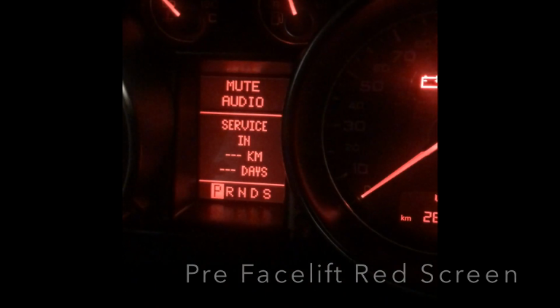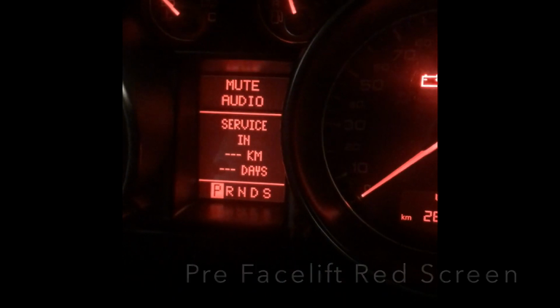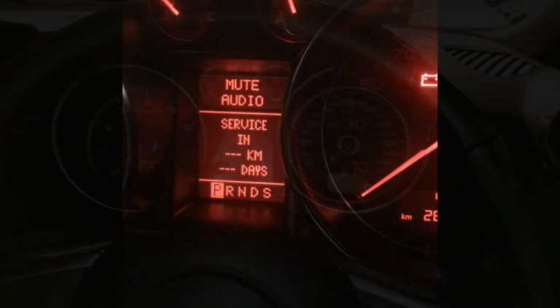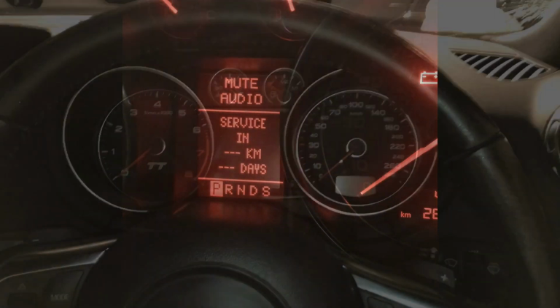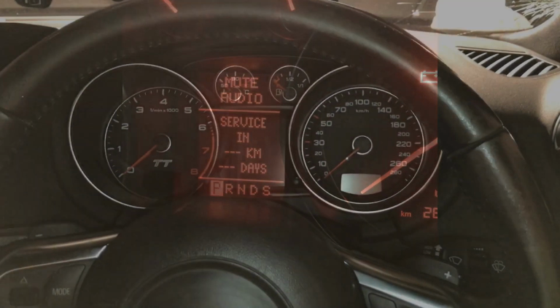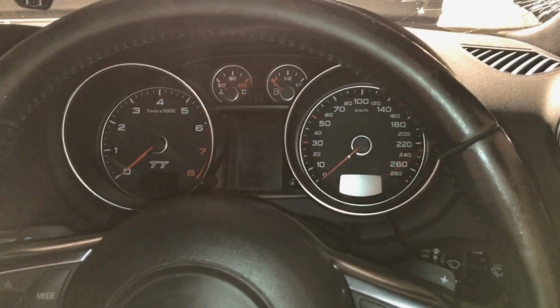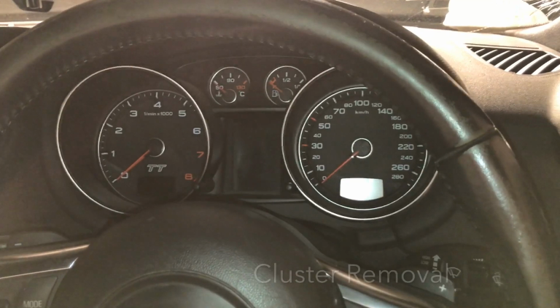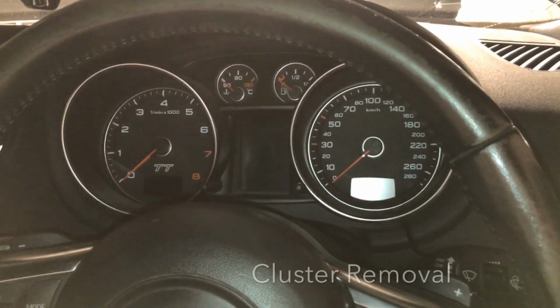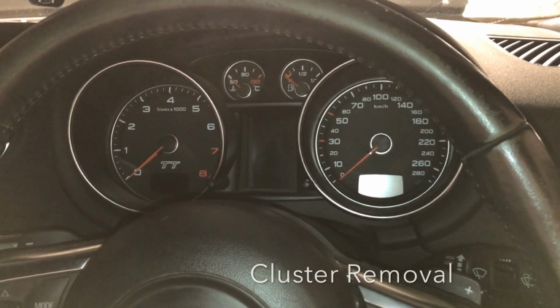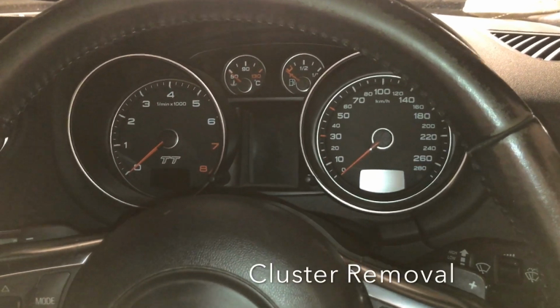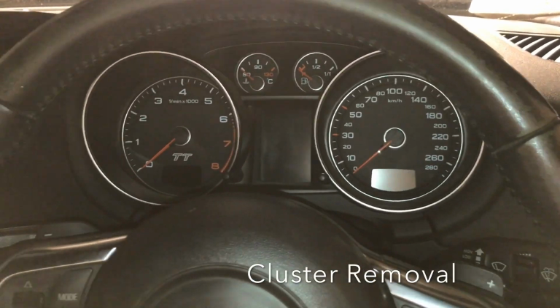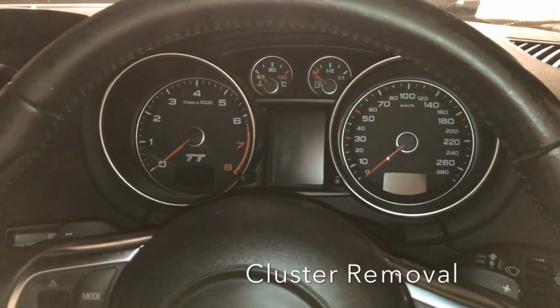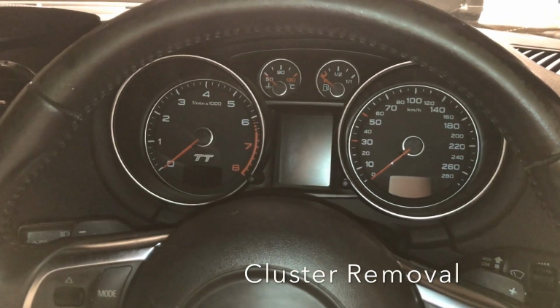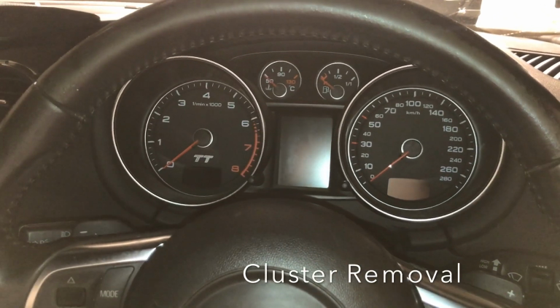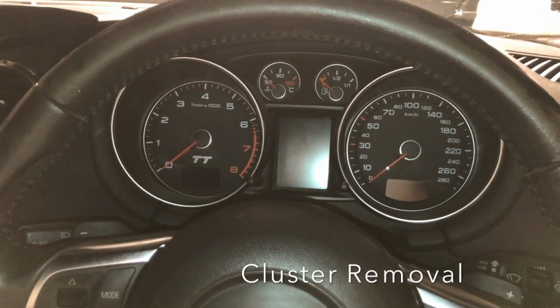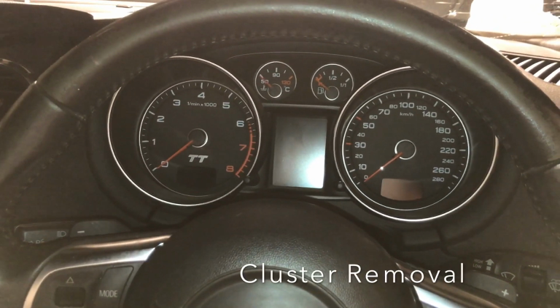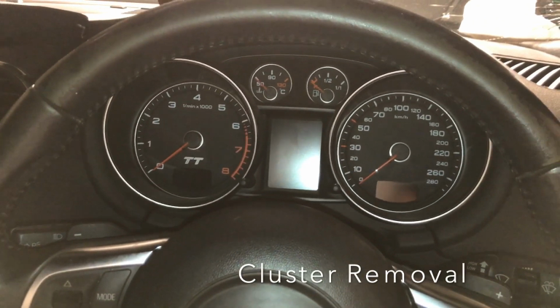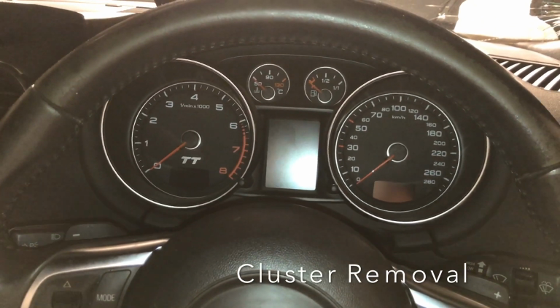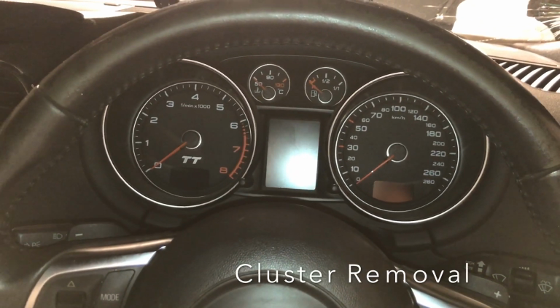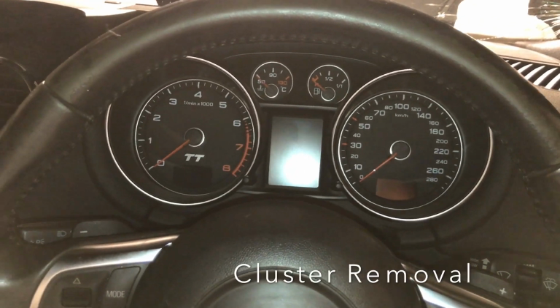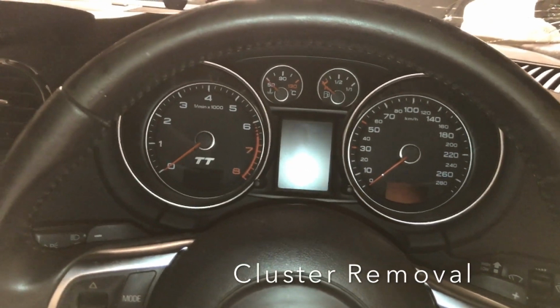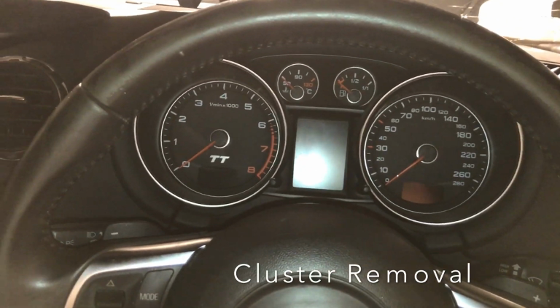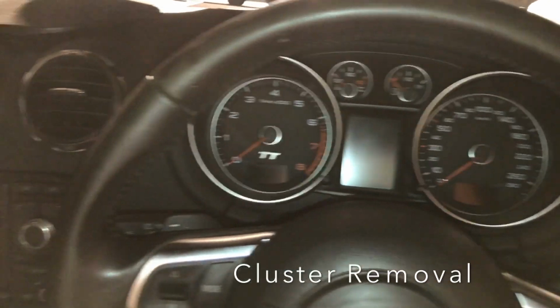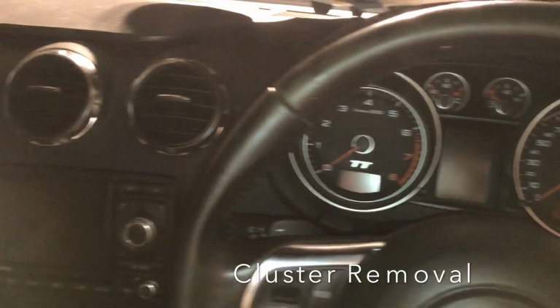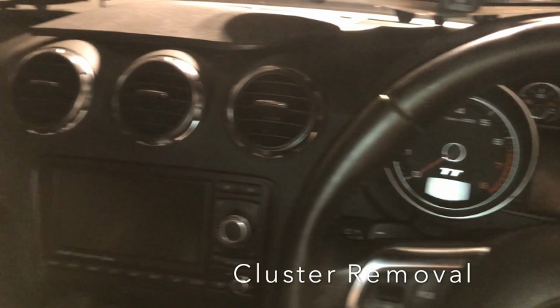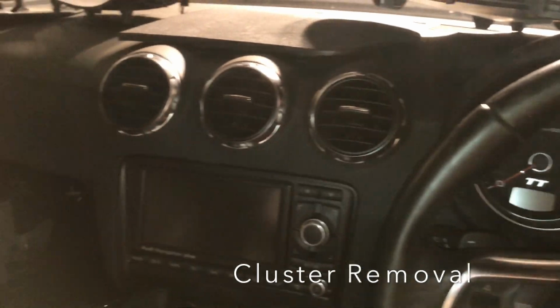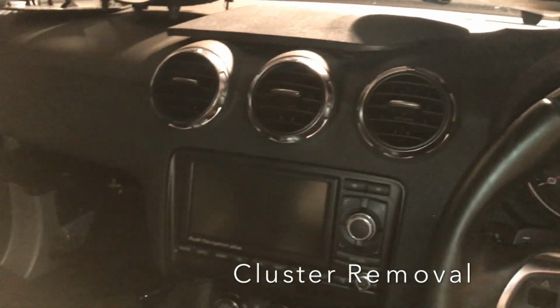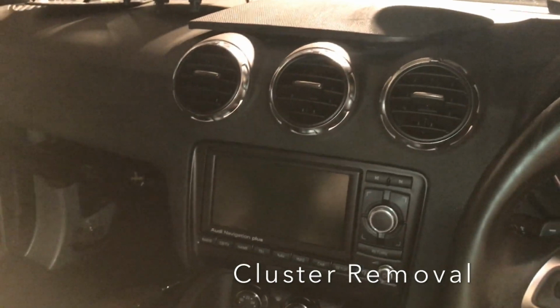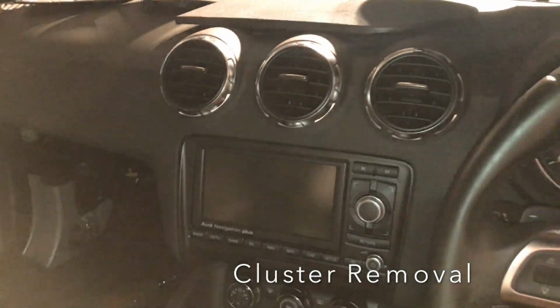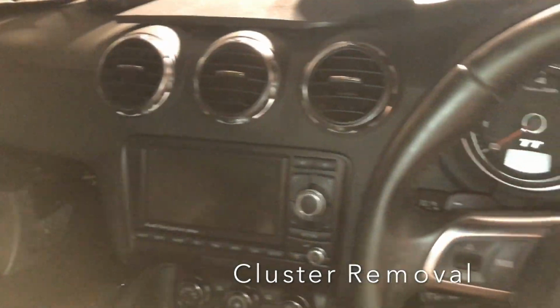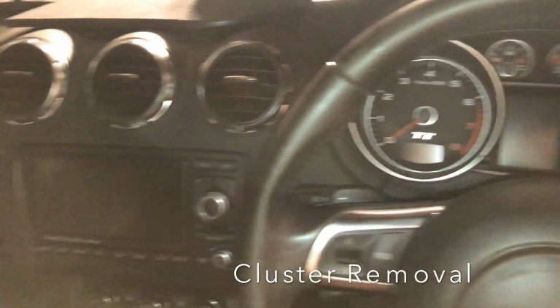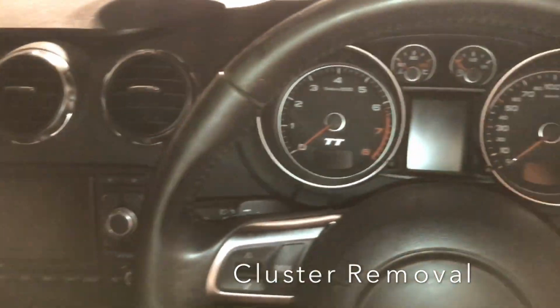Hello everyone on YouTube. What I'll be doing is removing an instrument cluster from the Audi TT Mark II.